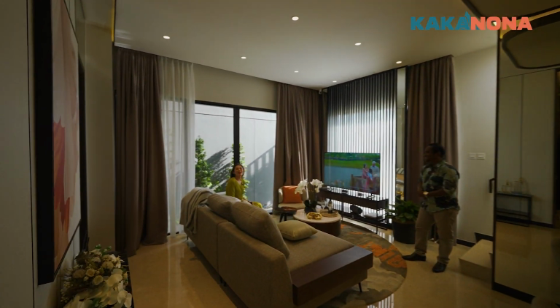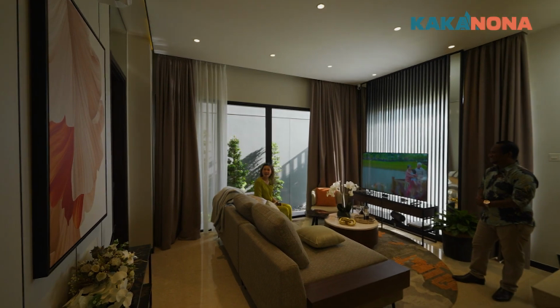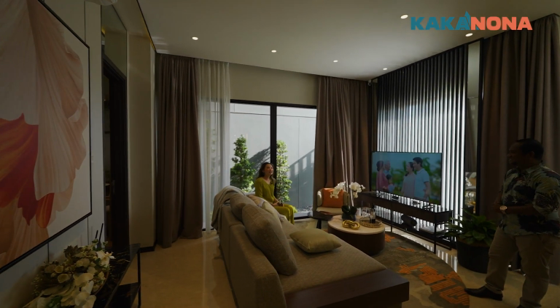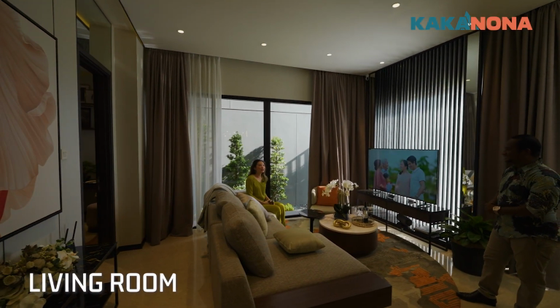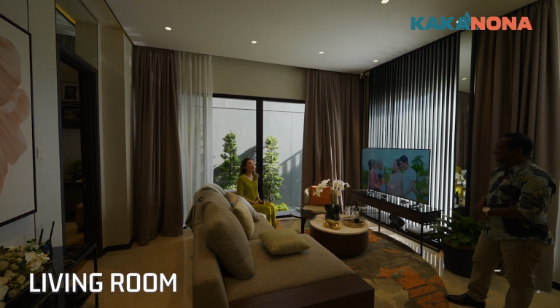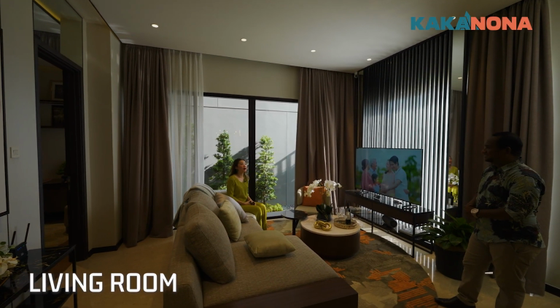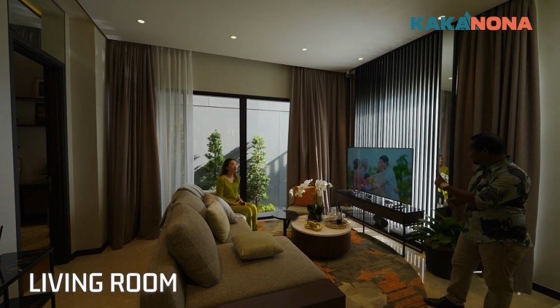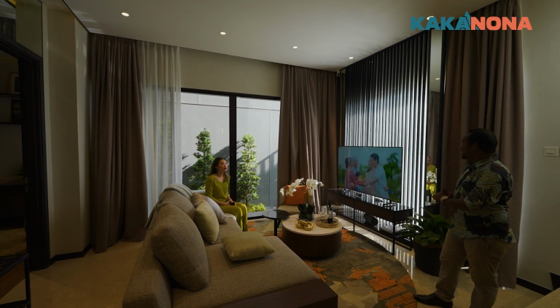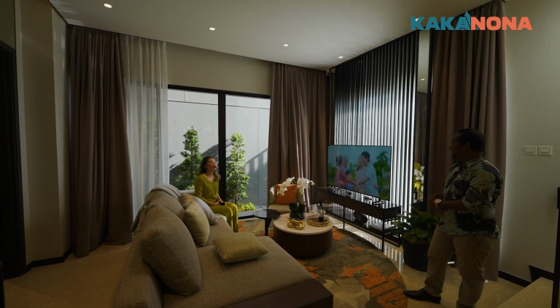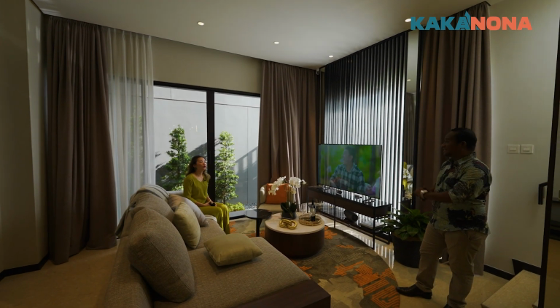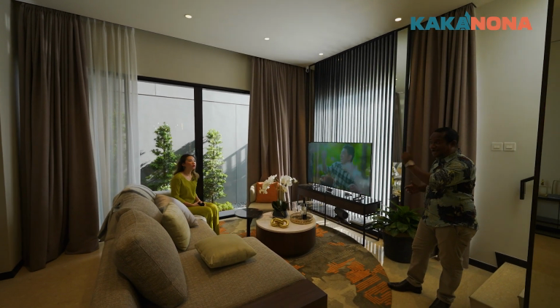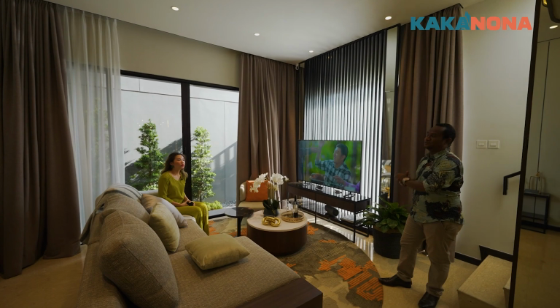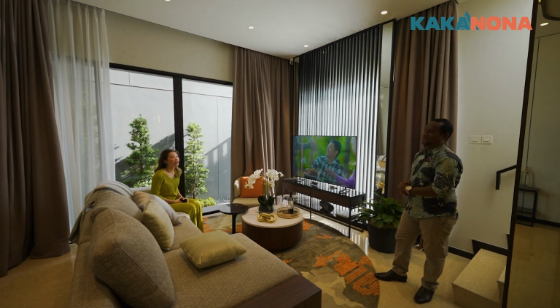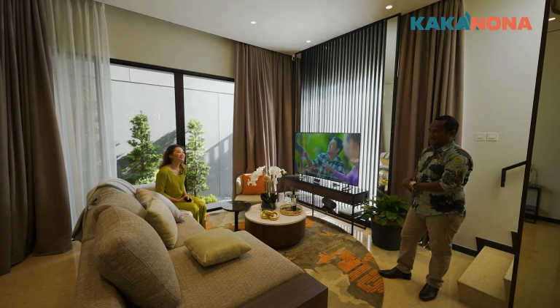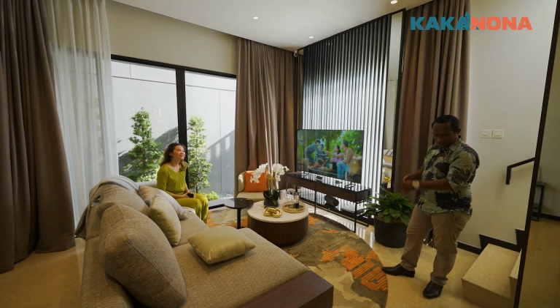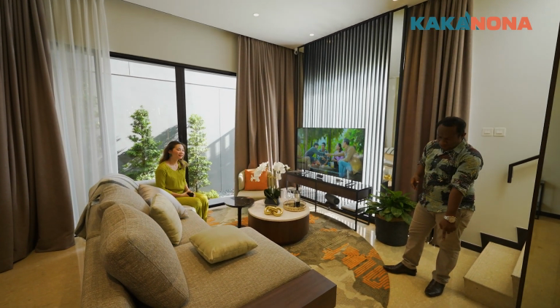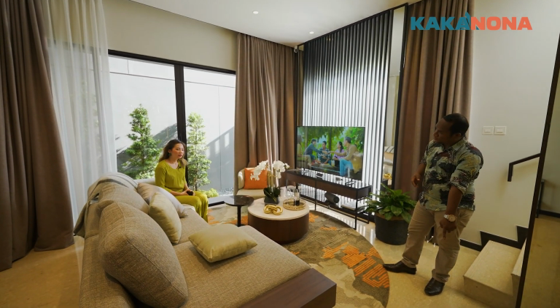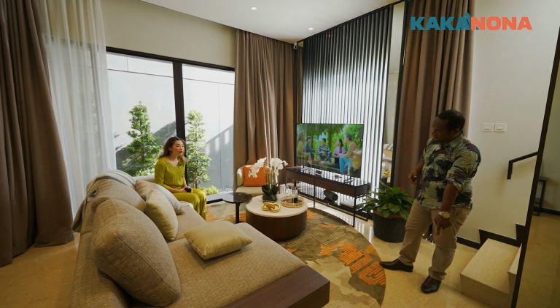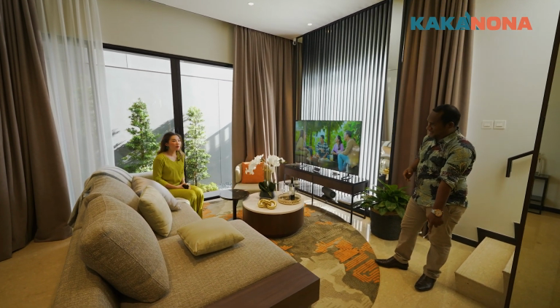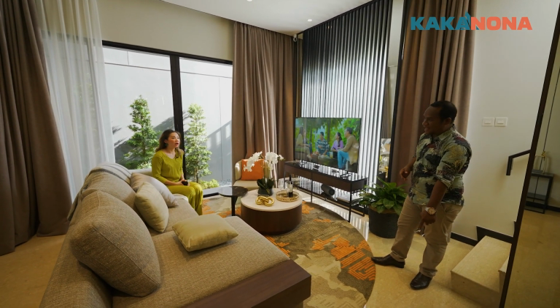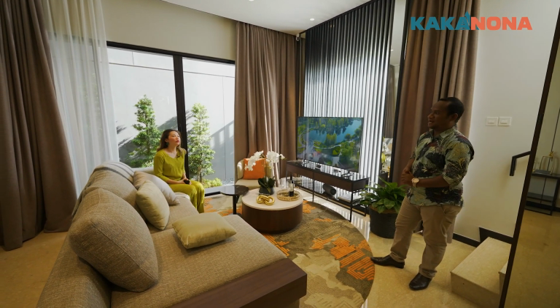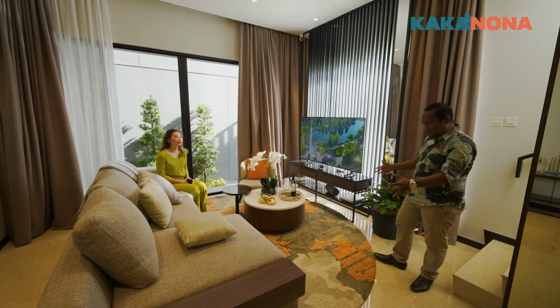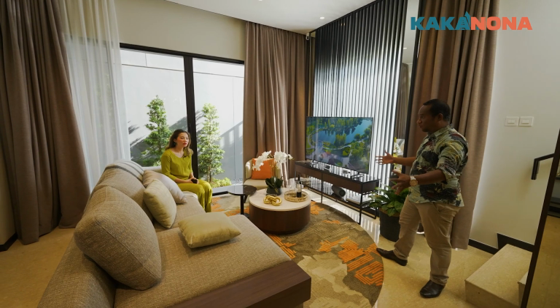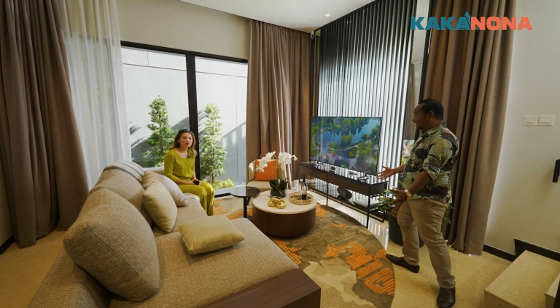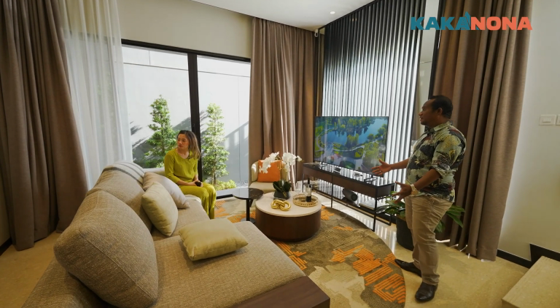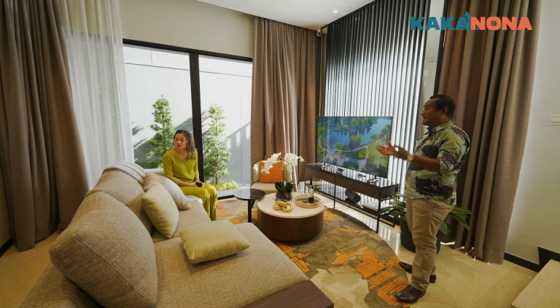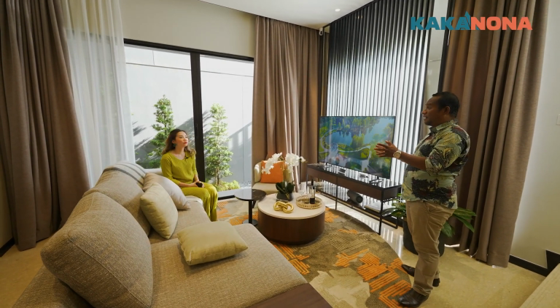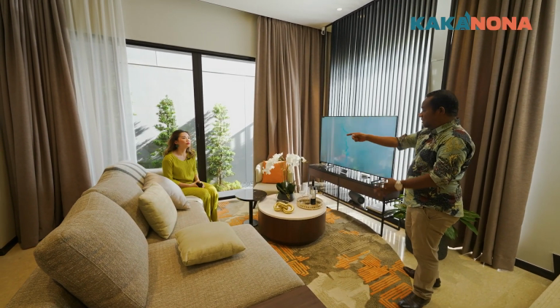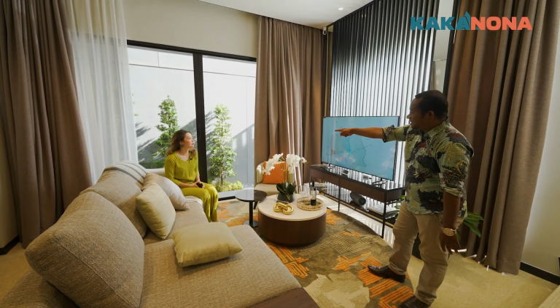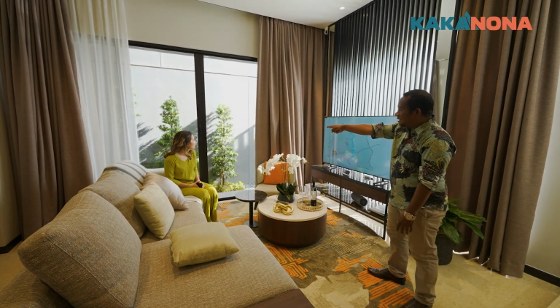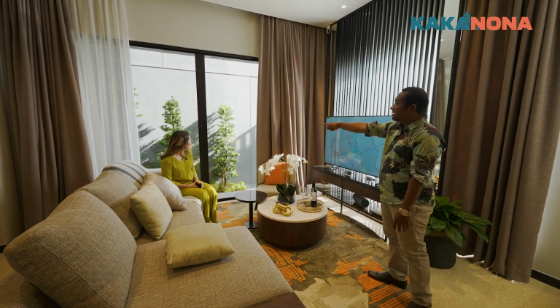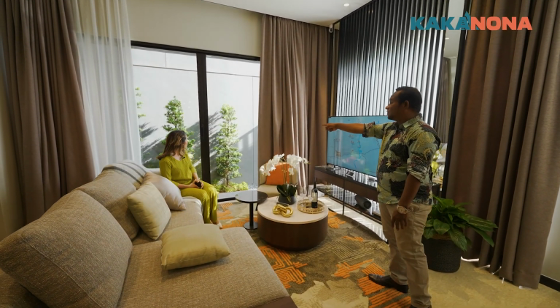Enak banget ya kak. Ini di lantai satunya ada kamar nggak kak? Ada, satu kamar Nona. Nanti kakak ajak masuk kamarnya. Nona tau nggak ini lantai sudah dimarmer Nona. Oh udah dikasih marmer ya kak? Nah ini bagian living room nya ini, standar ya Nona ya.